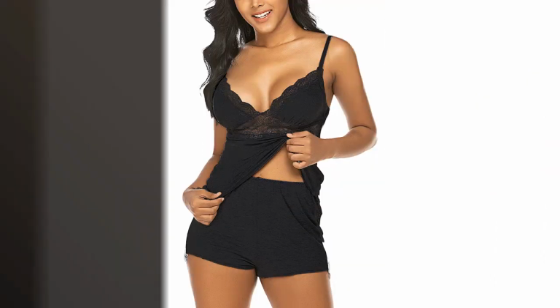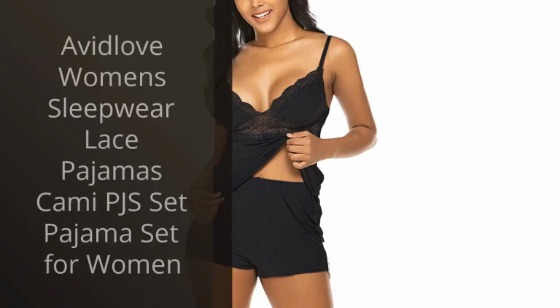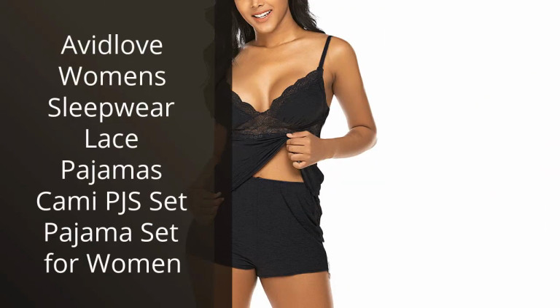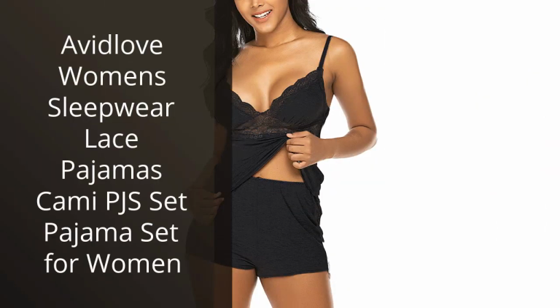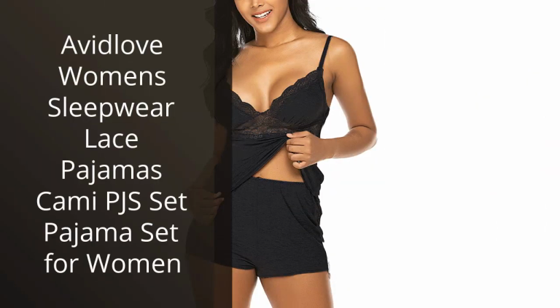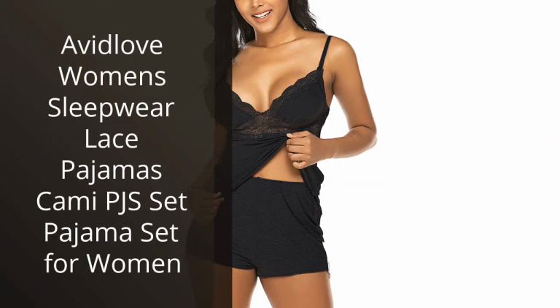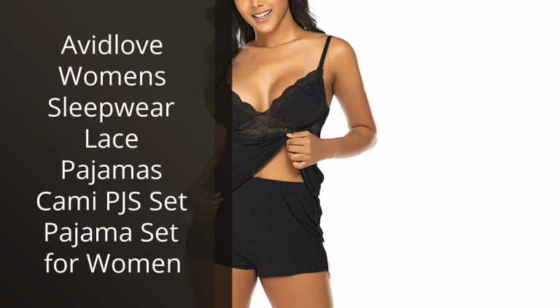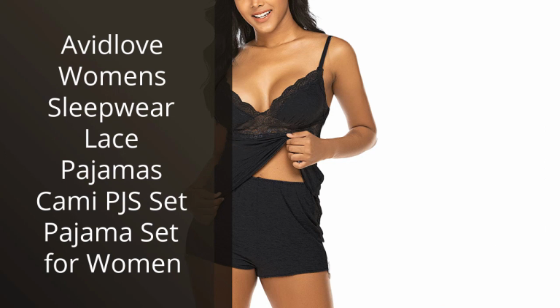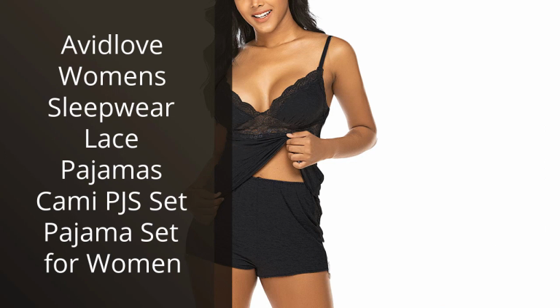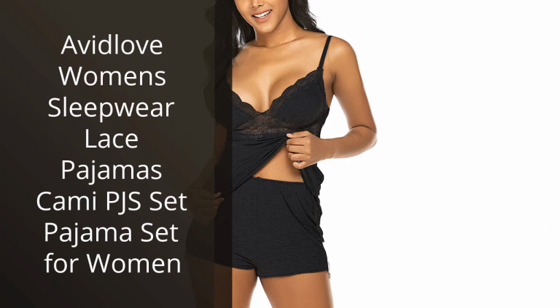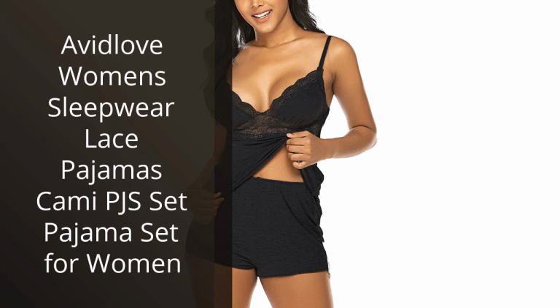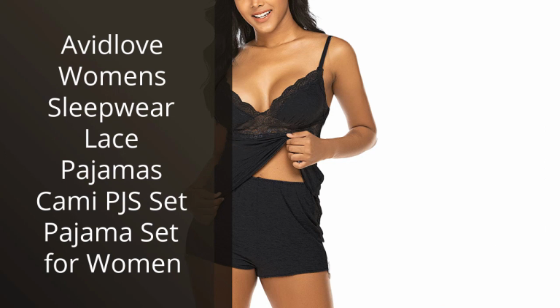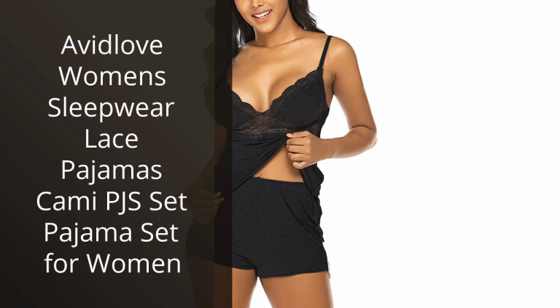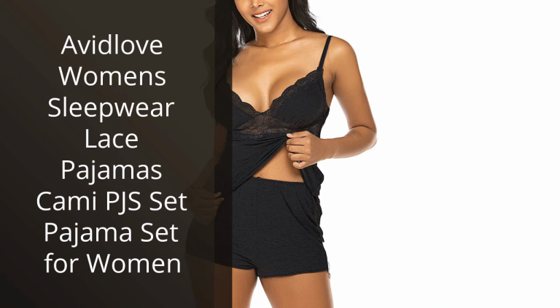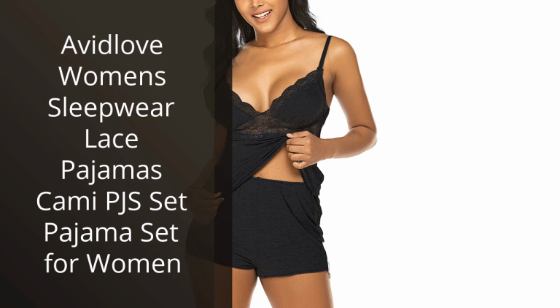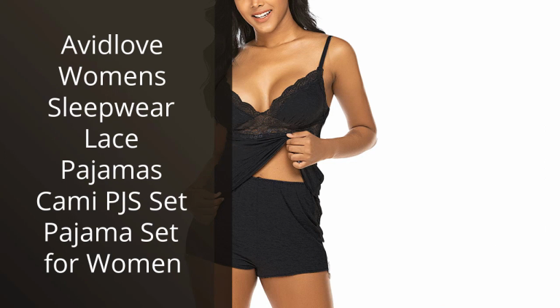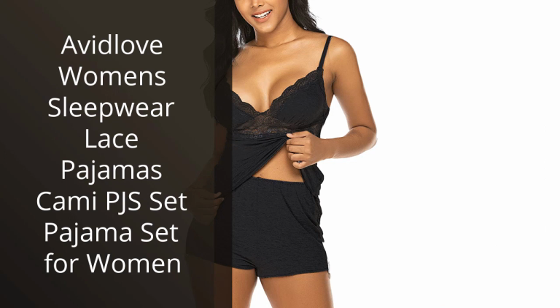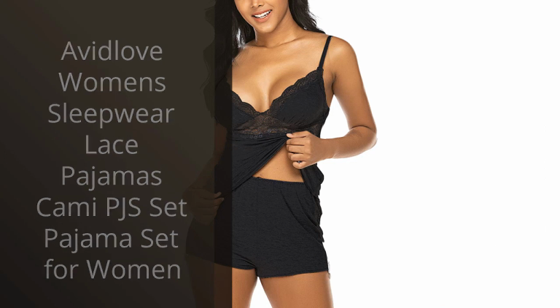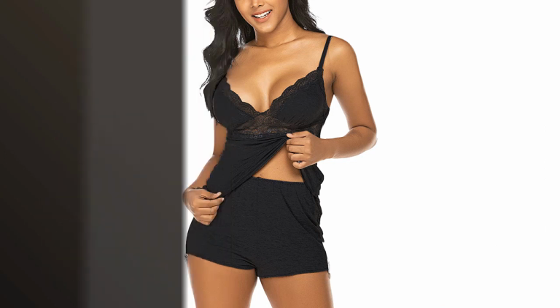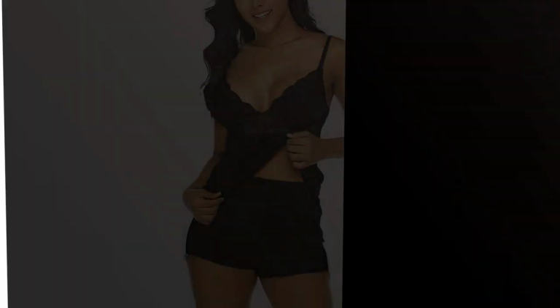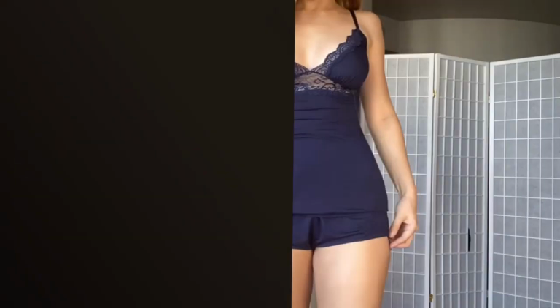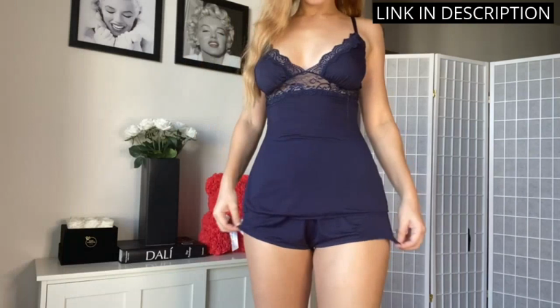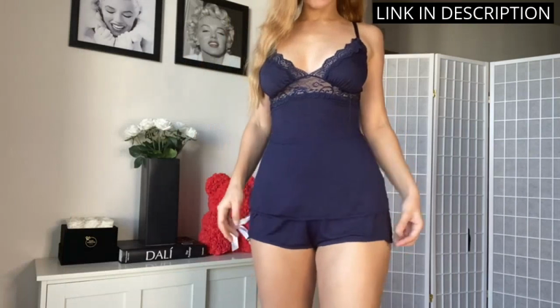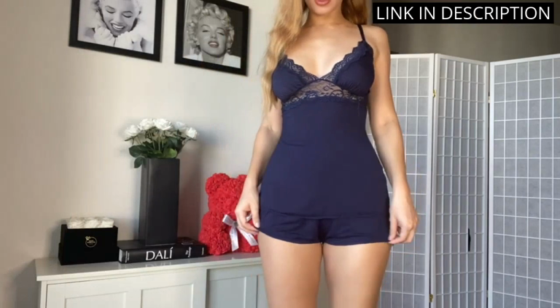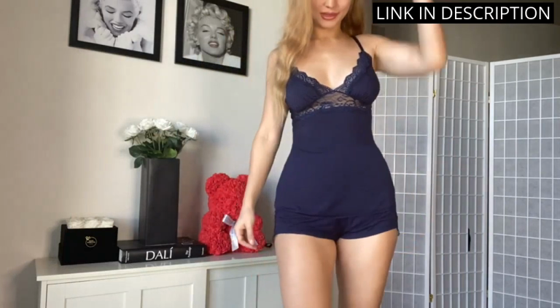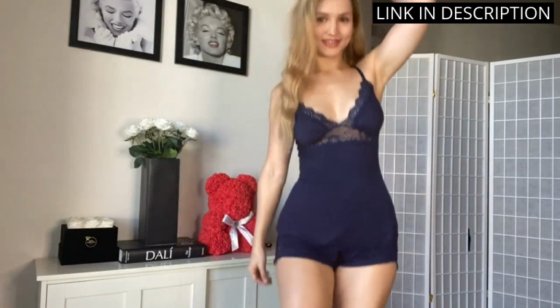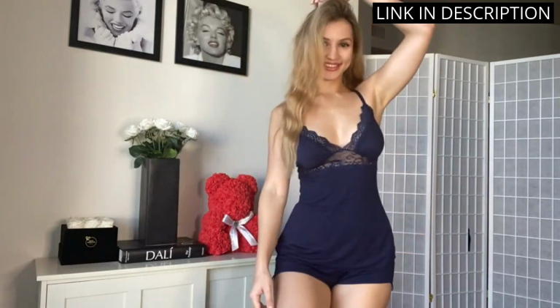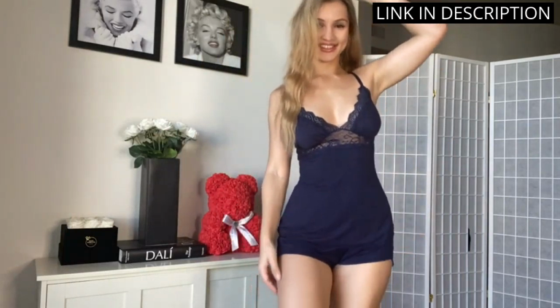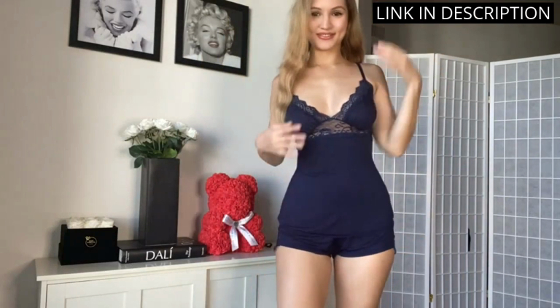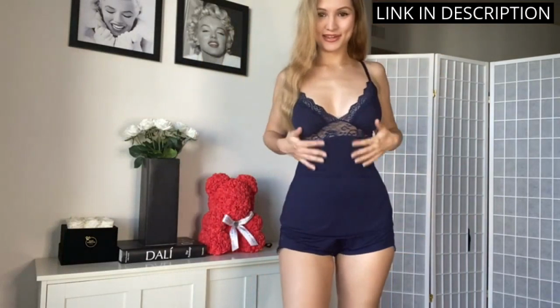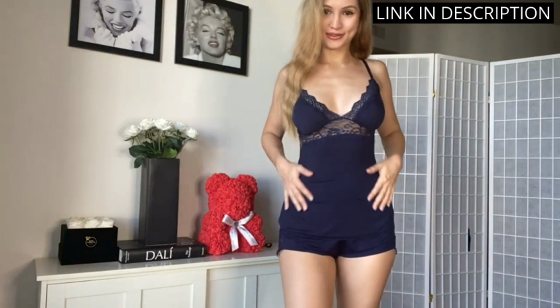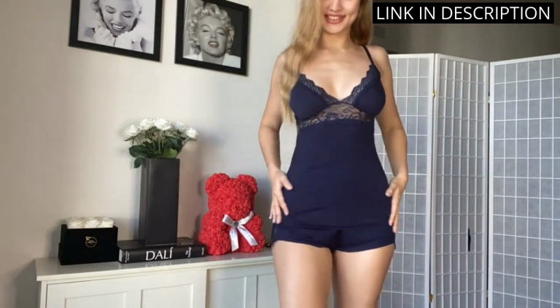I recently bought the Avid Love Women's Sleepwear Lace Pajamas Cami PJs Set and I'm so glad I did. The fabric is so soft and comfortable, and the lace detailing is beautiful.